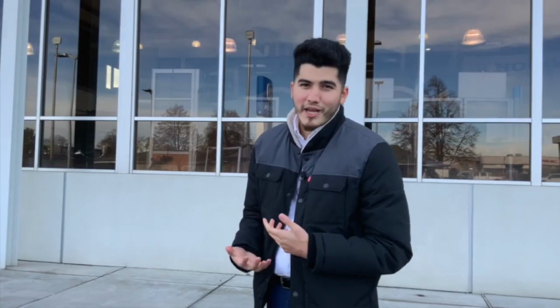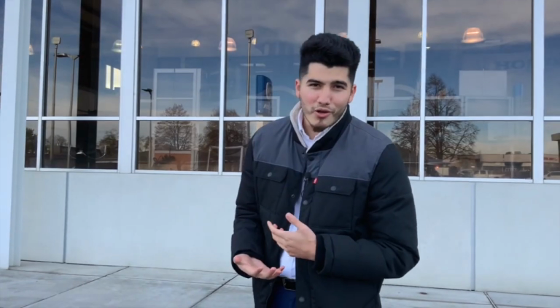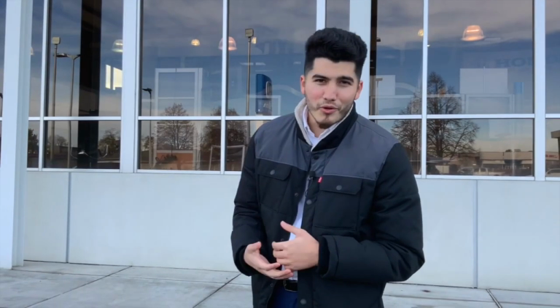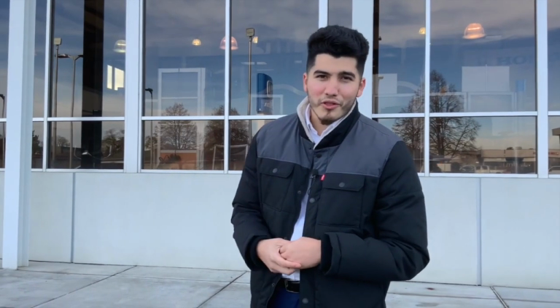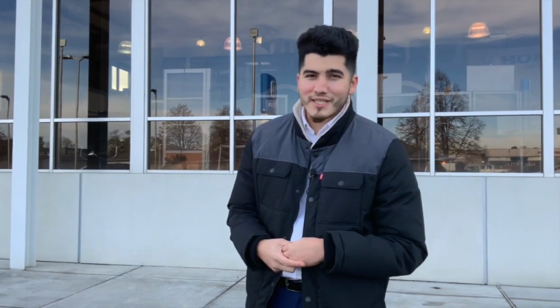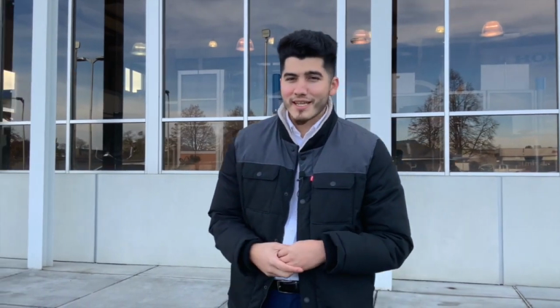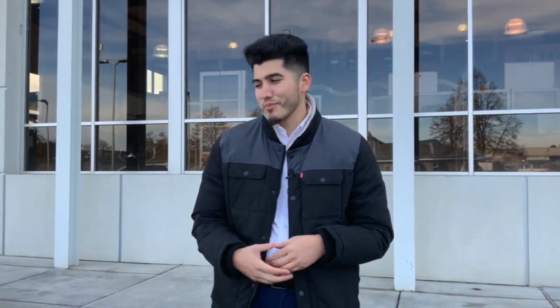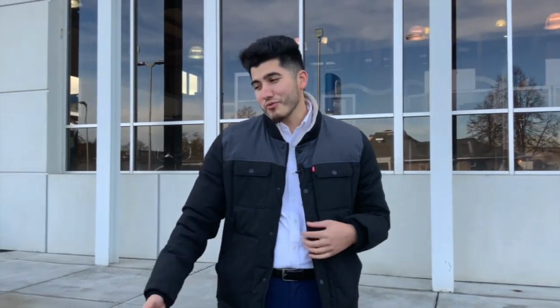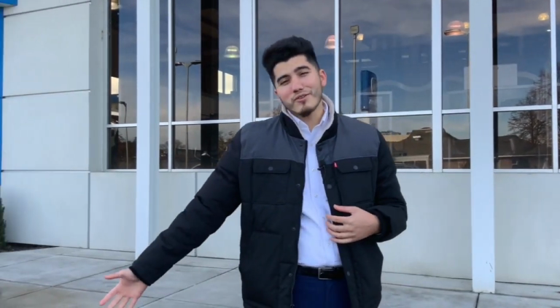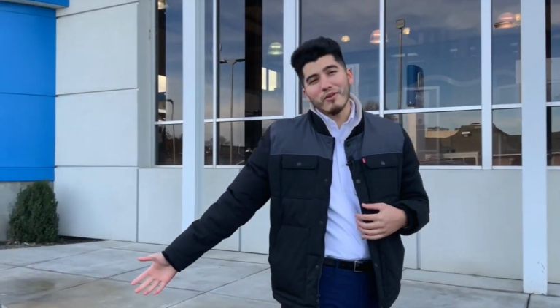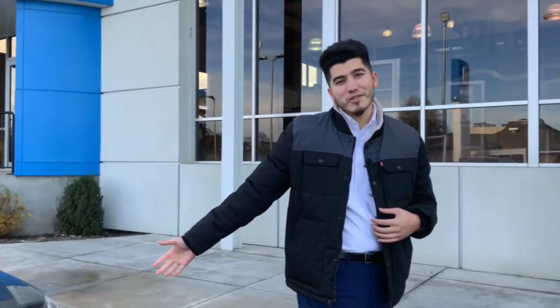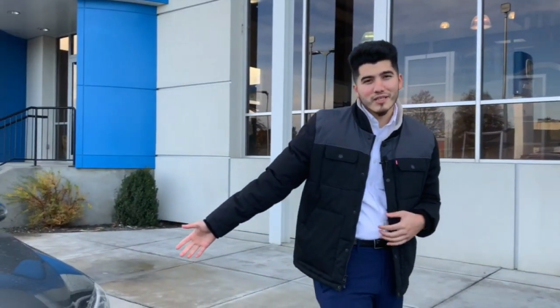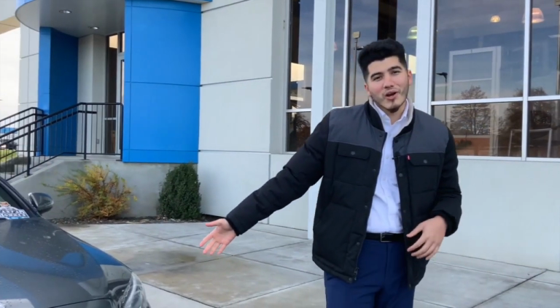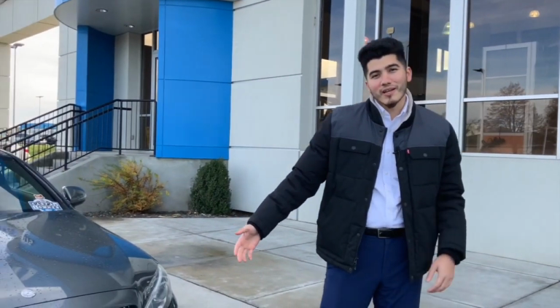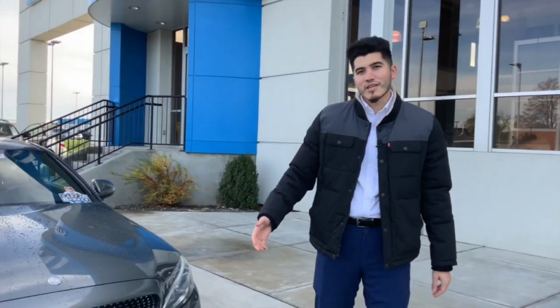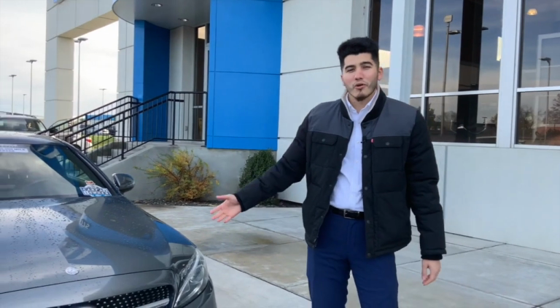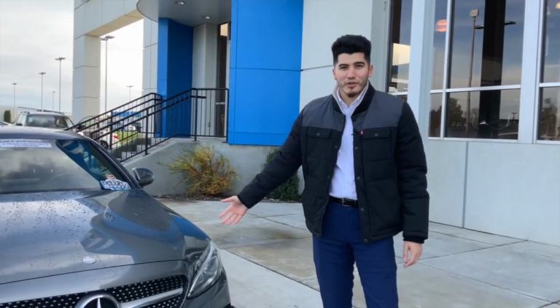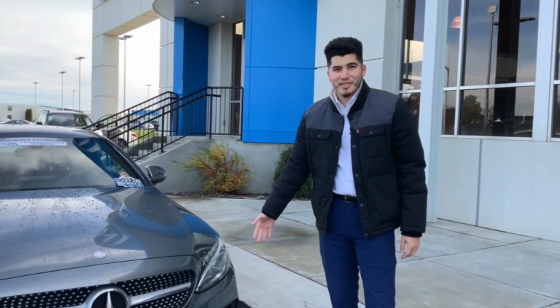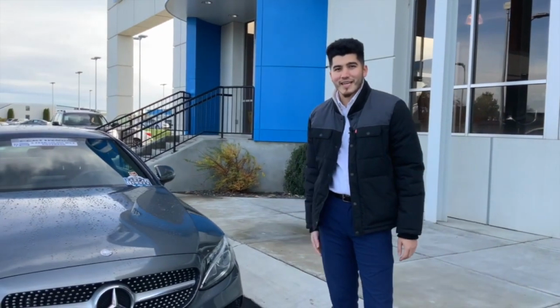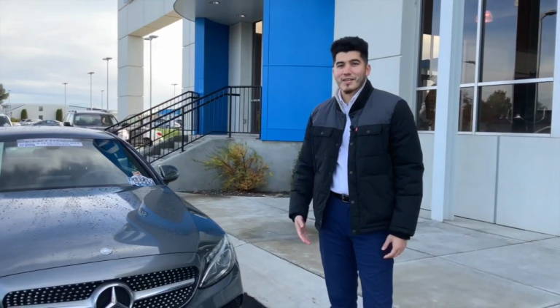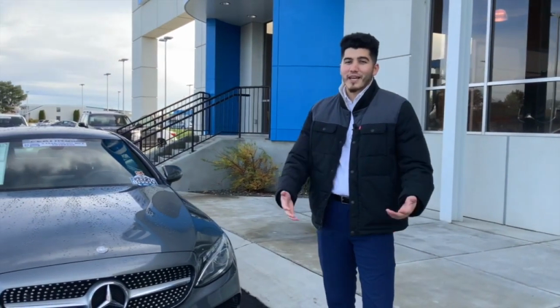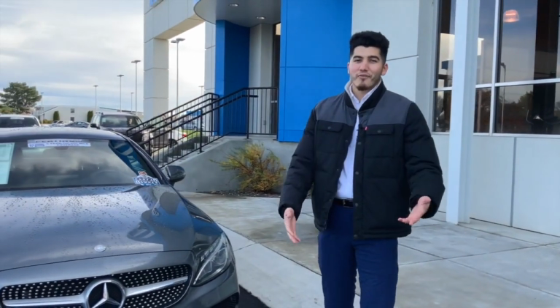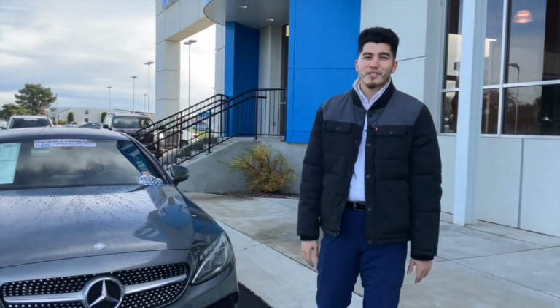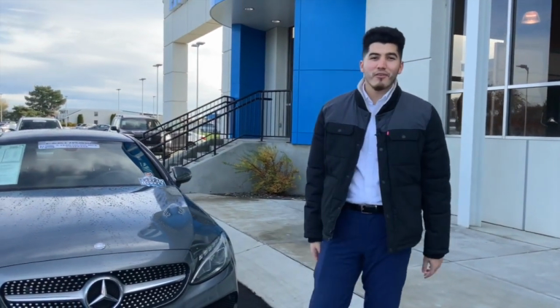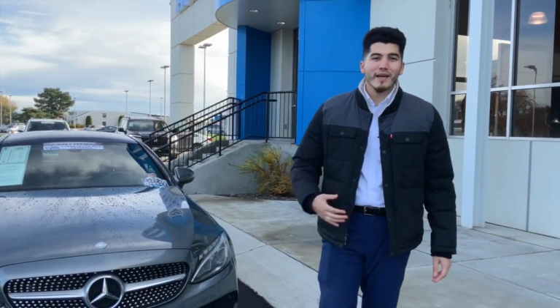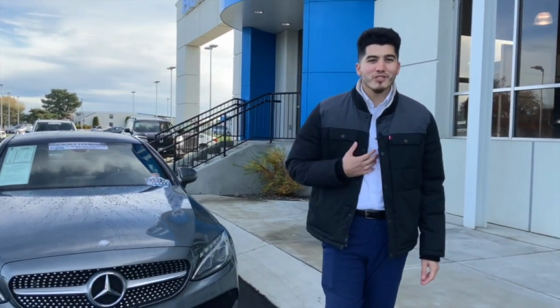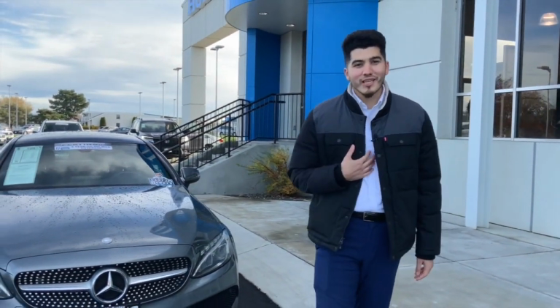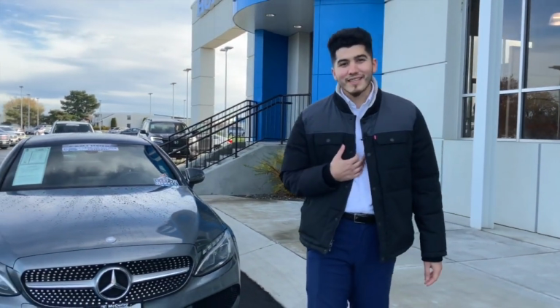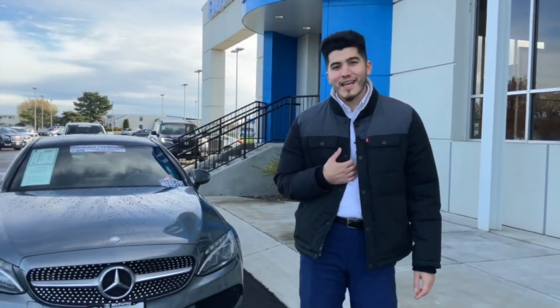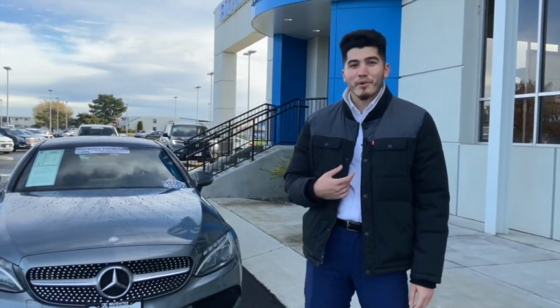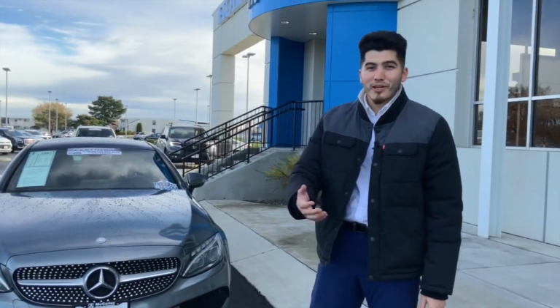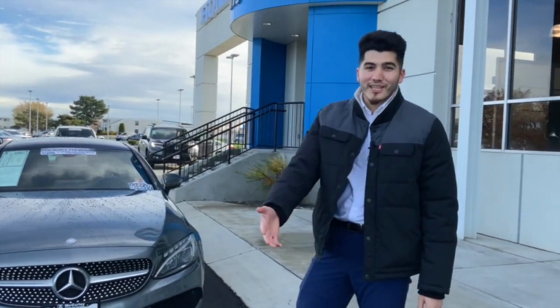Yeah, I know I went over 30 seconds, but there's way too many features in this car to go over in 30 seconds. Come check it out for yourself. My name is Jason, I'm at Curly Honda.